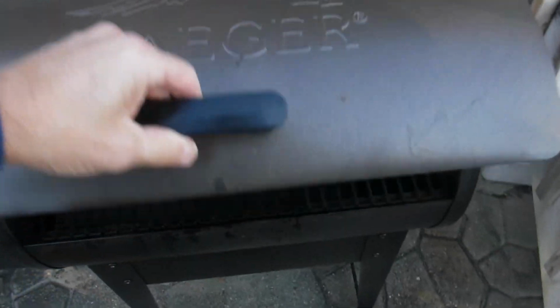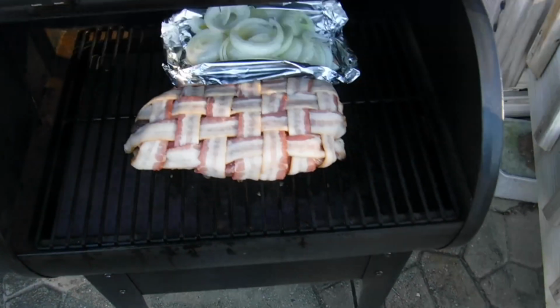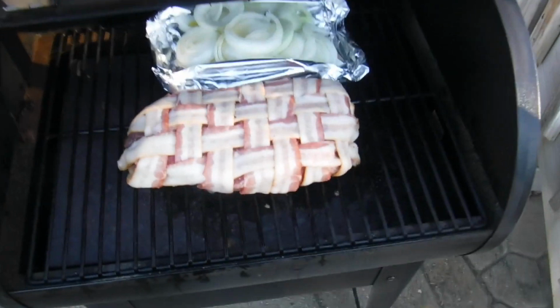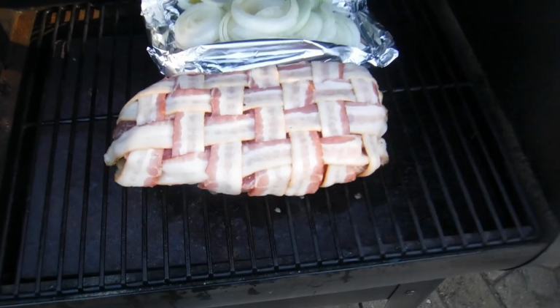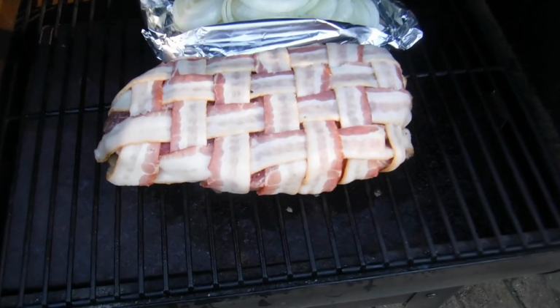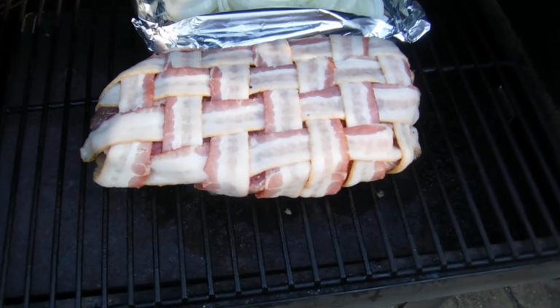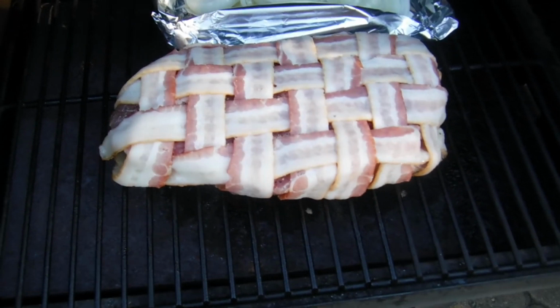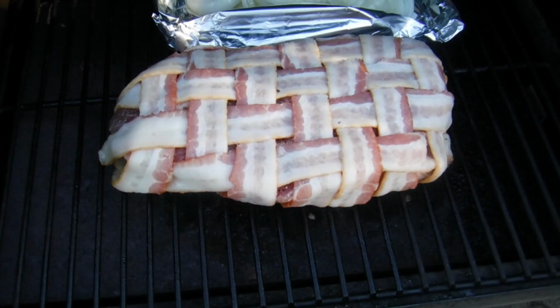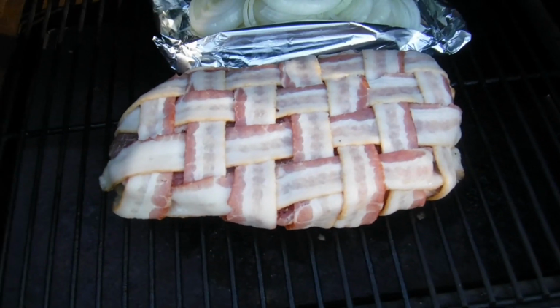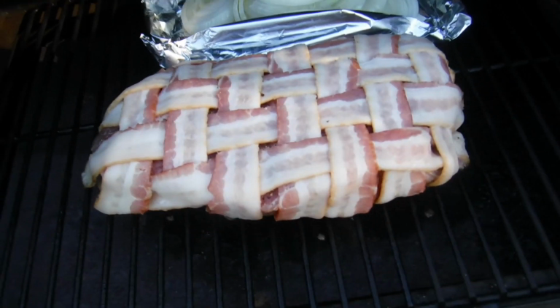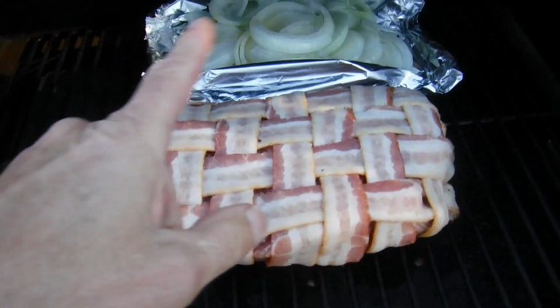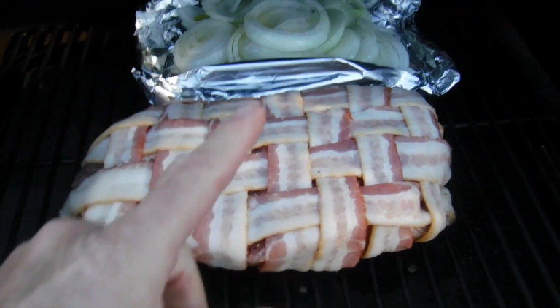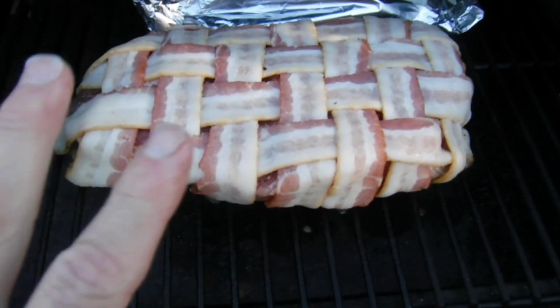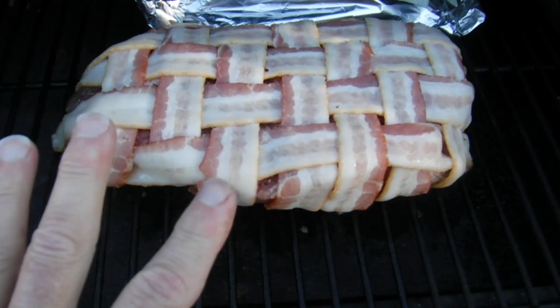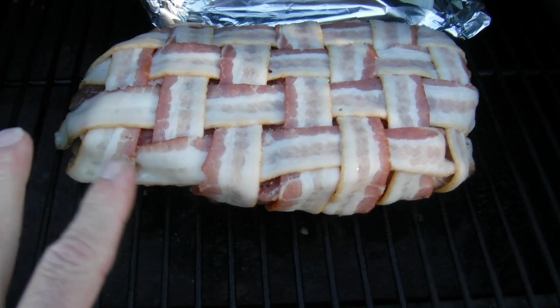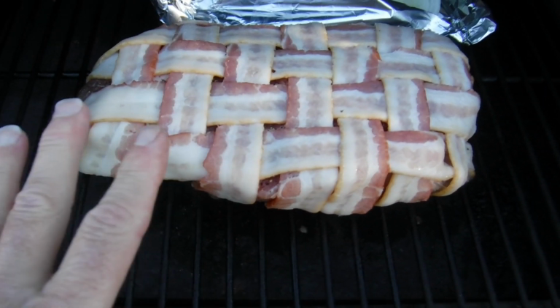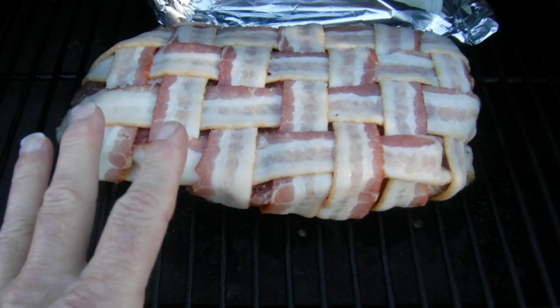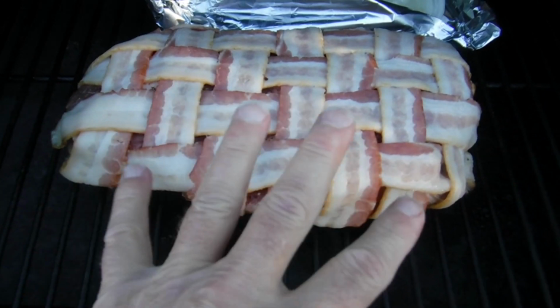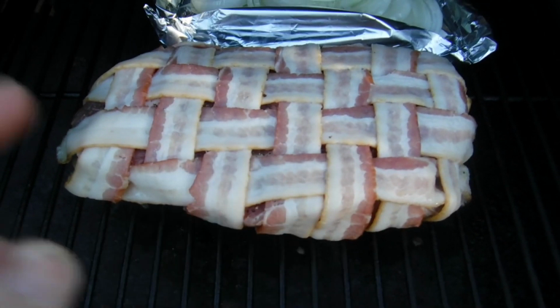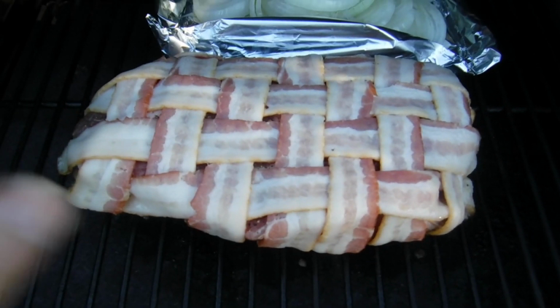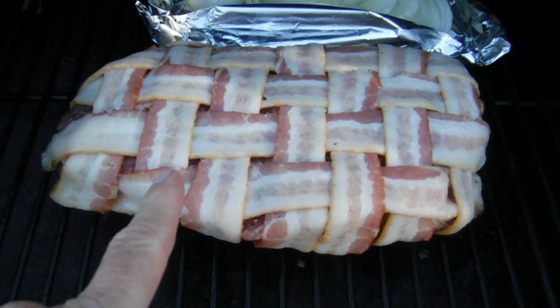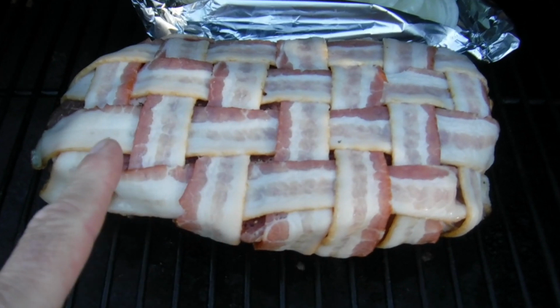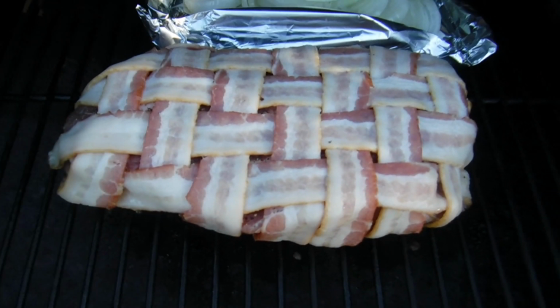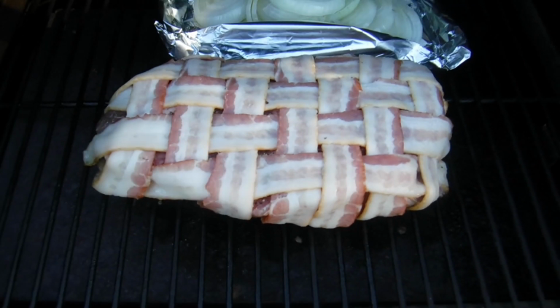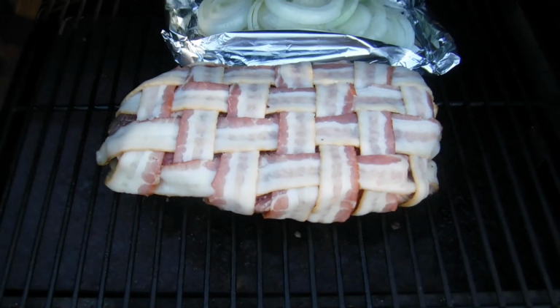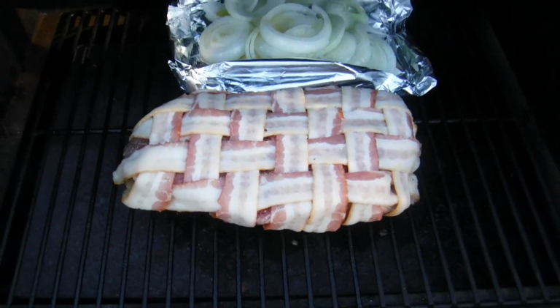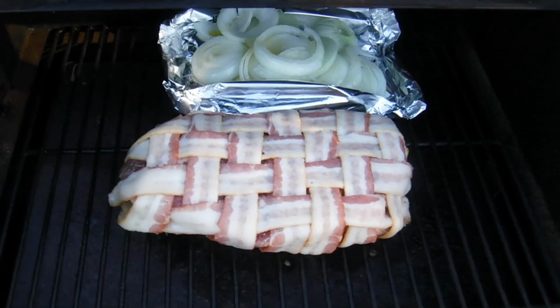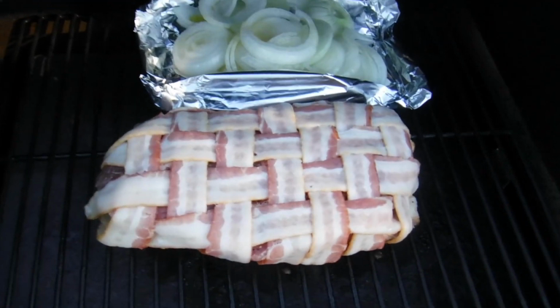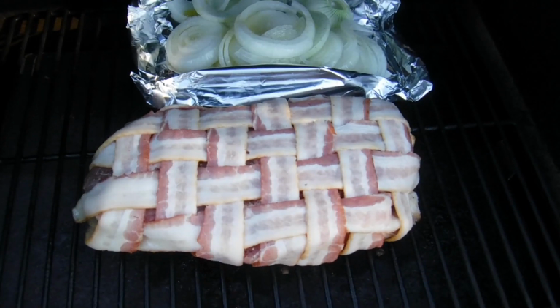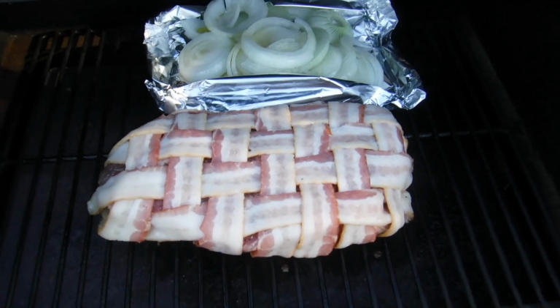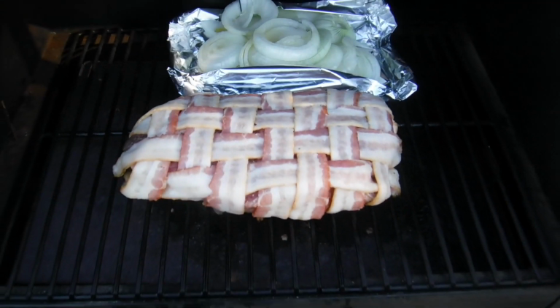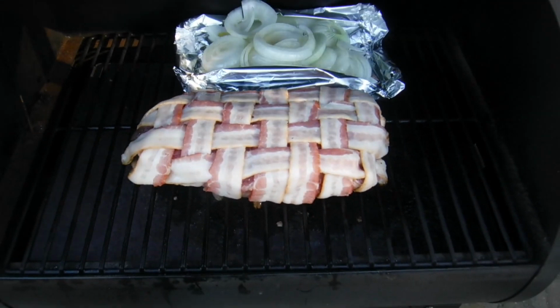Check it out, it's looking good on the grill. Got some onions in the back and the bacon weave chuck roast right here ready to go. Let's give it some time.